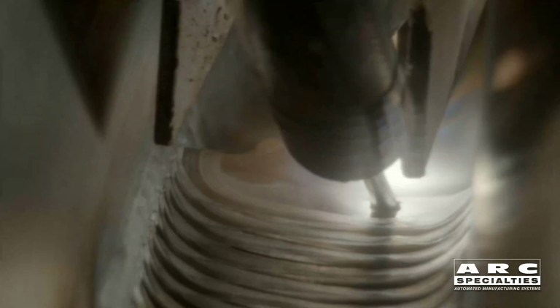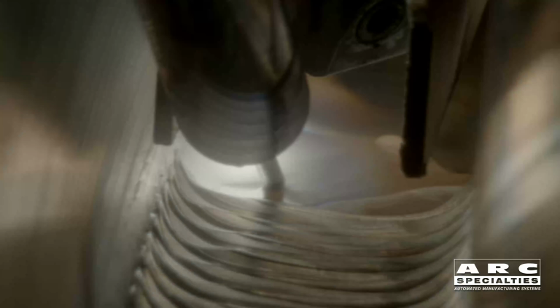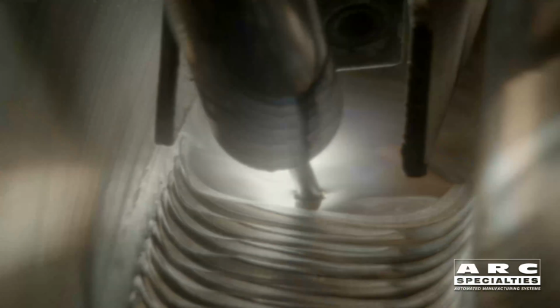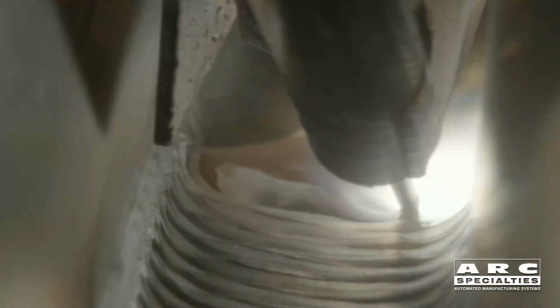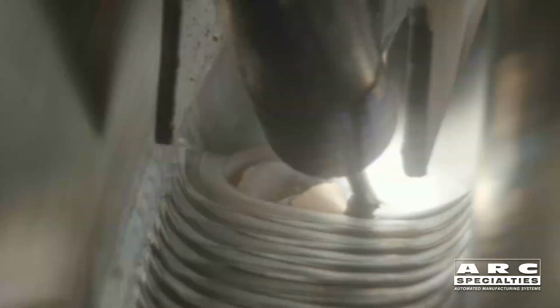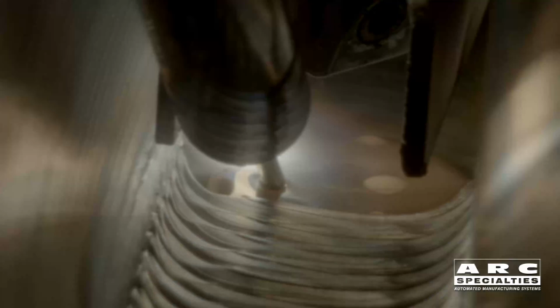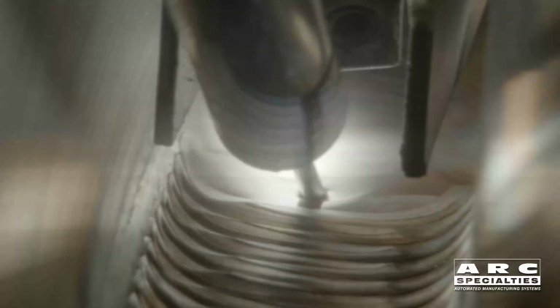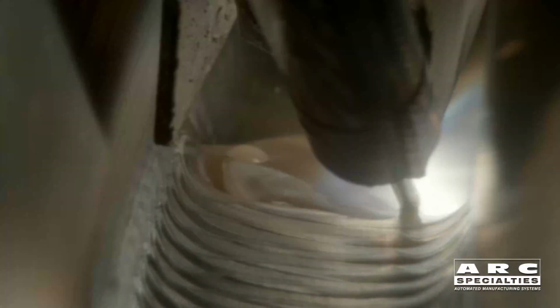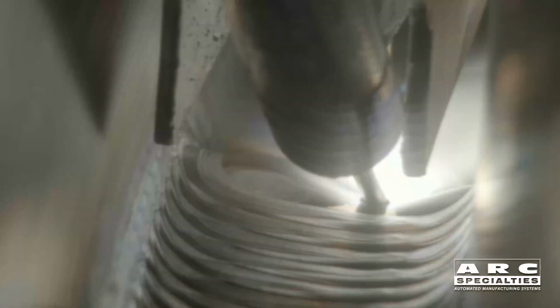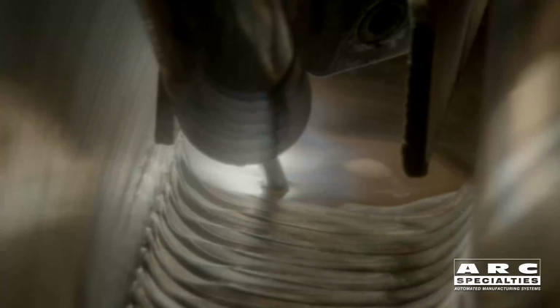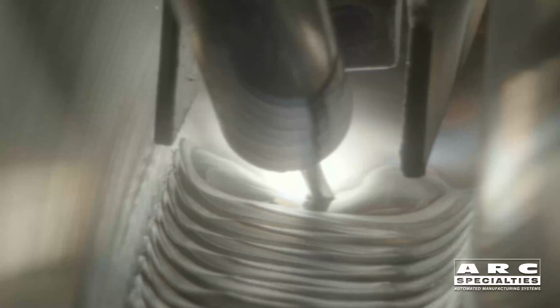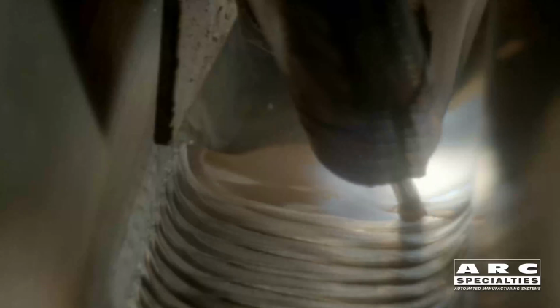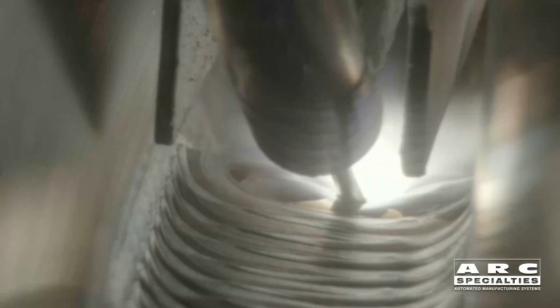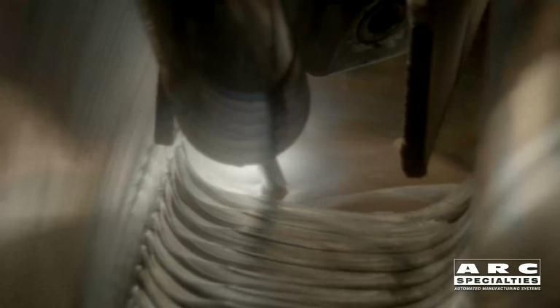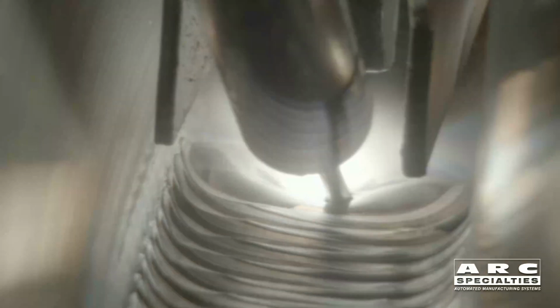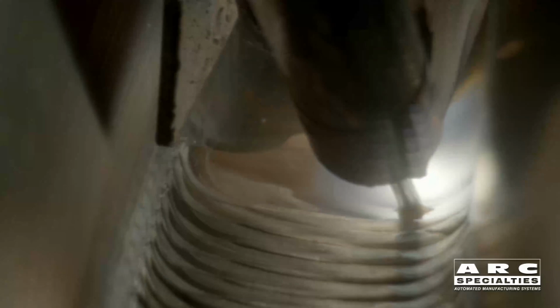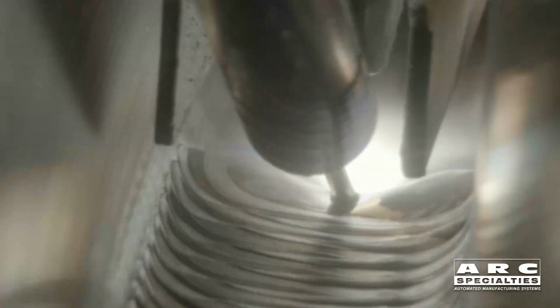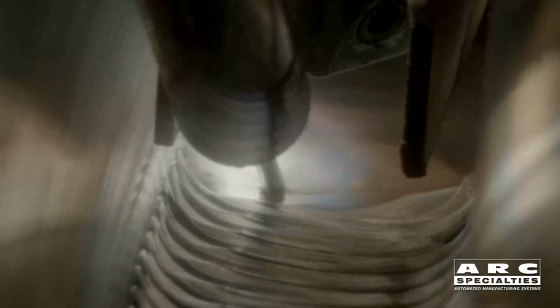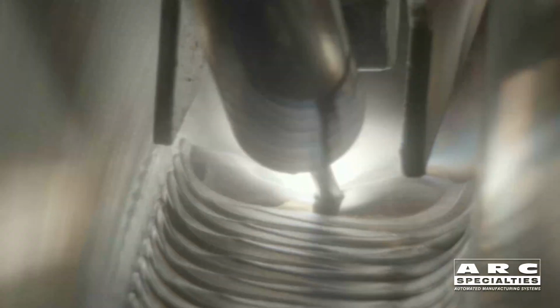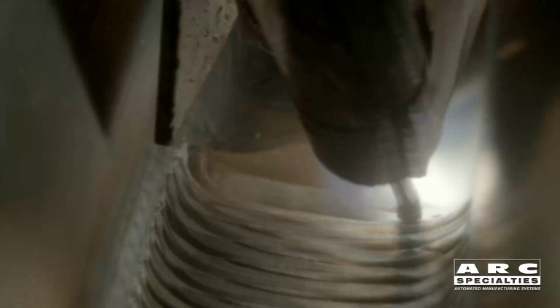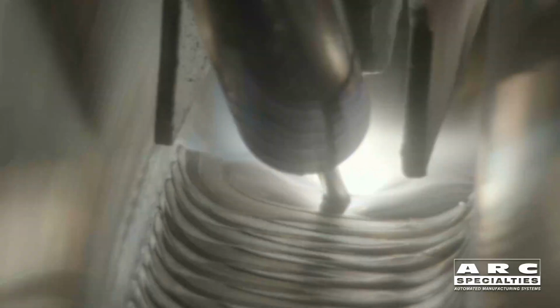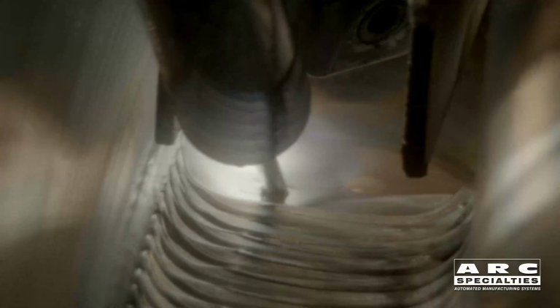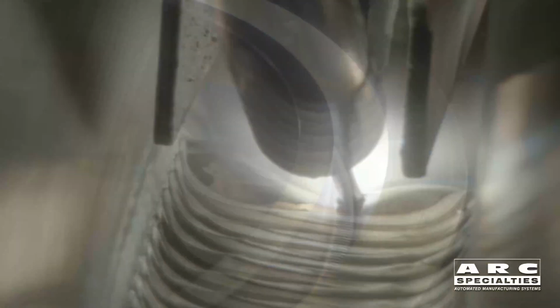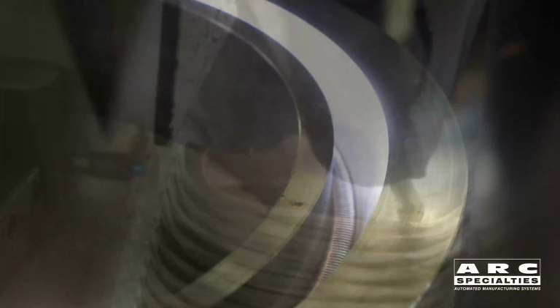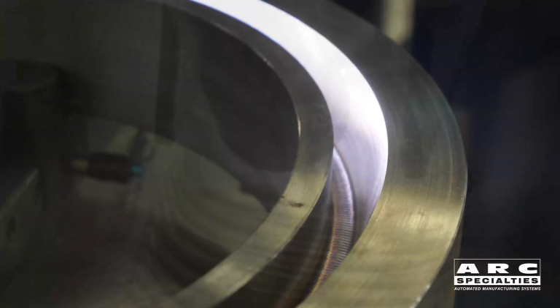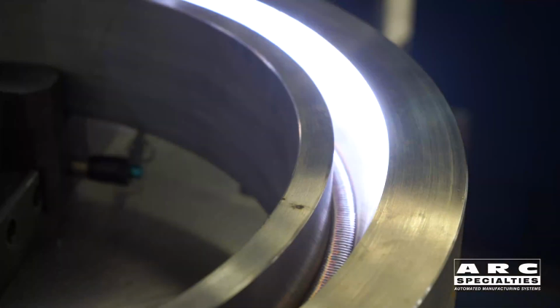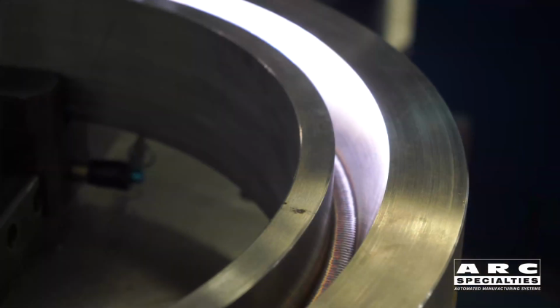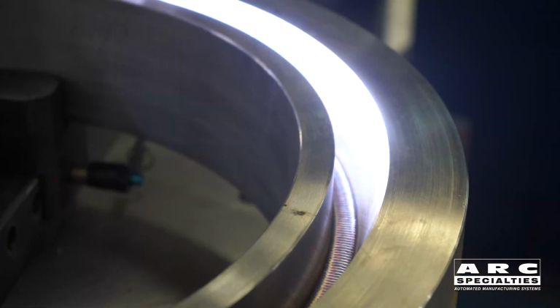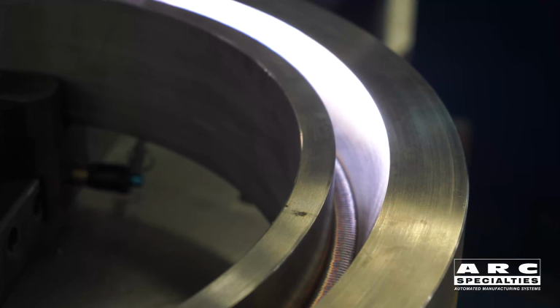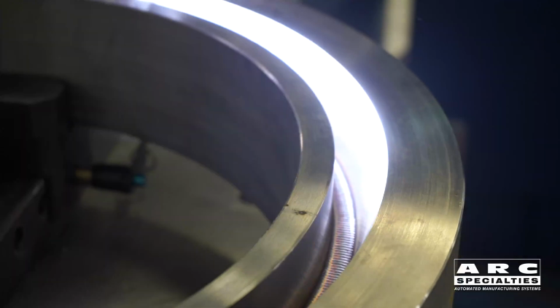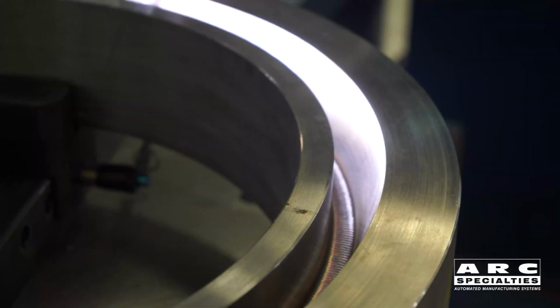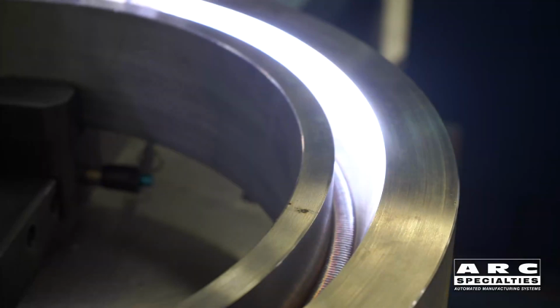This improves deposition rate, but deposition rate isn't our prime goal — it's all about sidewall fusion. With narrow gap welding, it's very easy to get sidewall lack-of-fusion defects, which must be removed later. That's the whole point of this new torch.